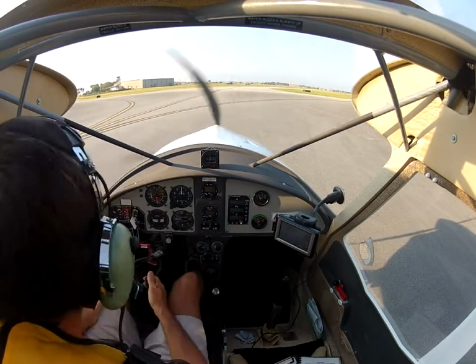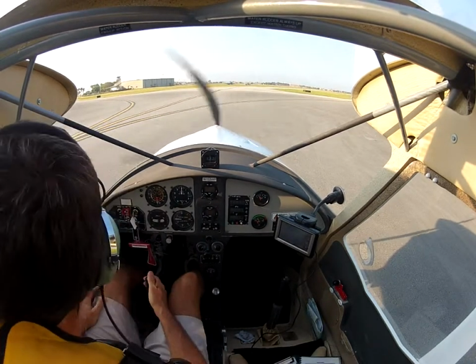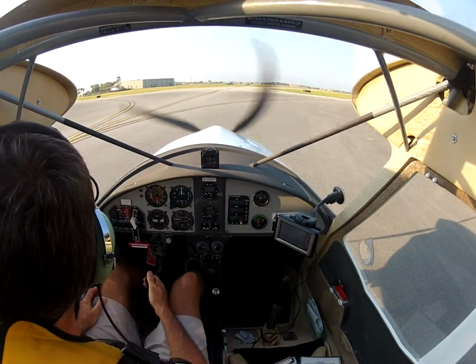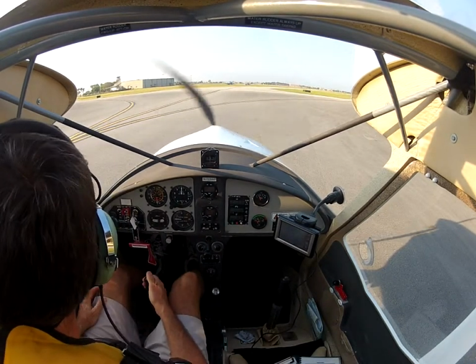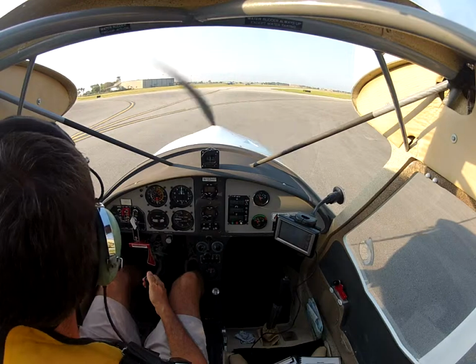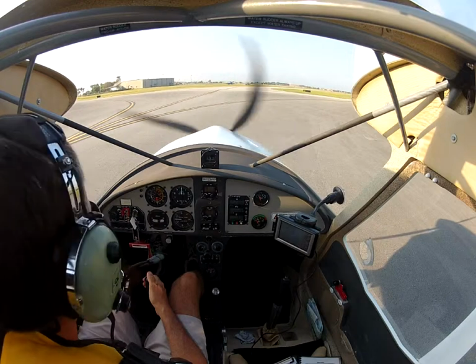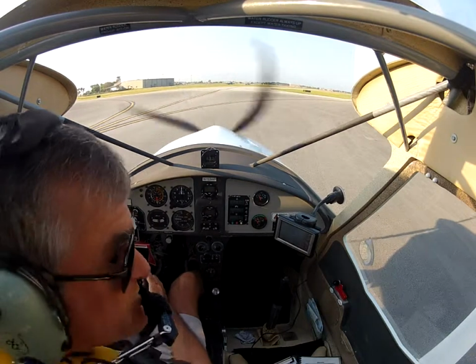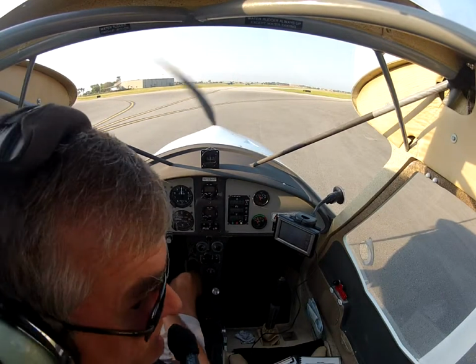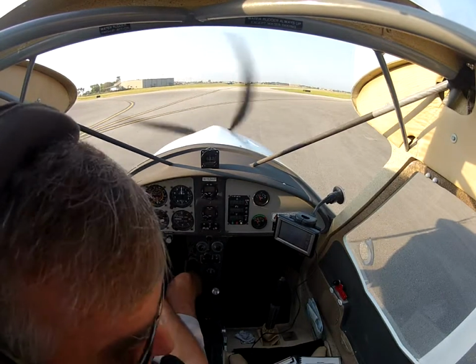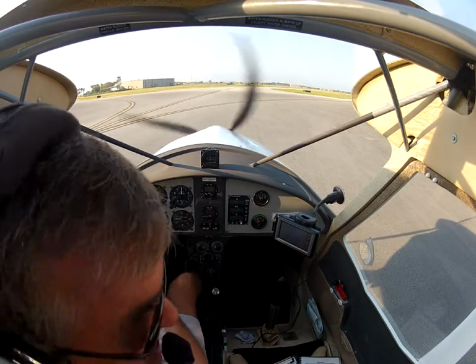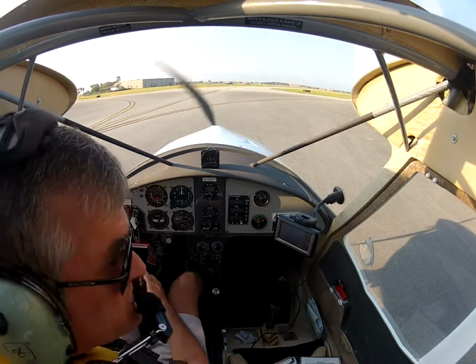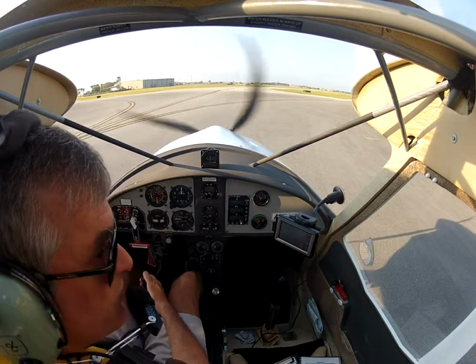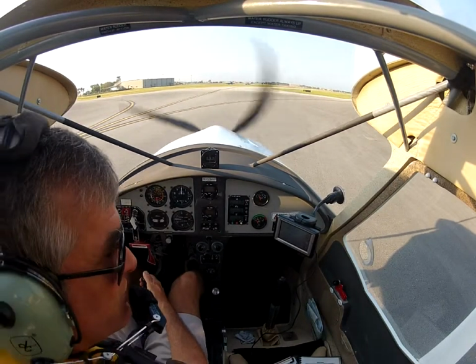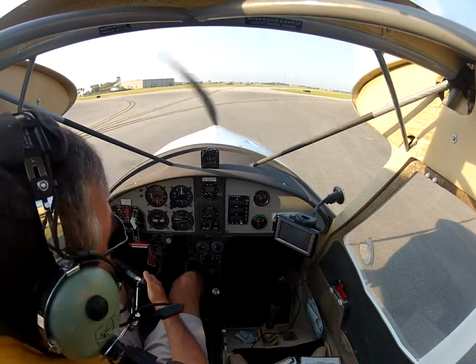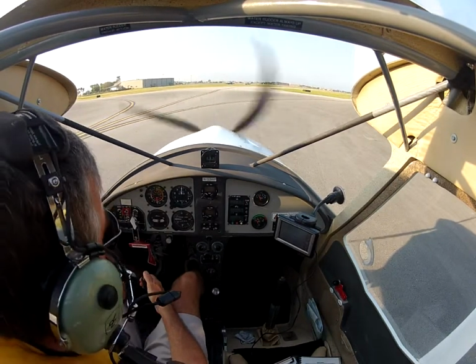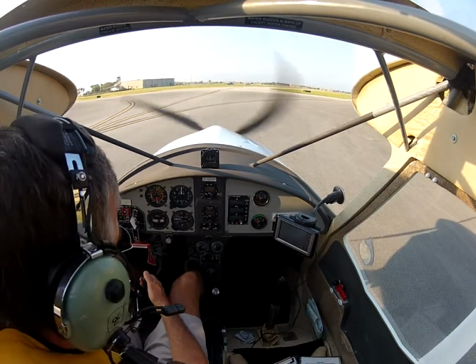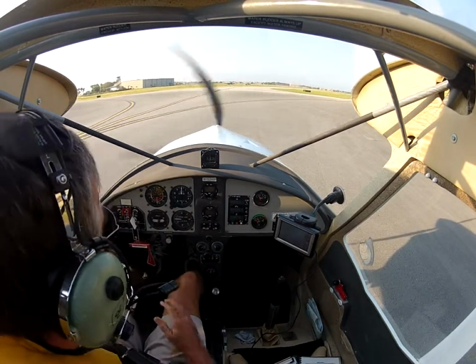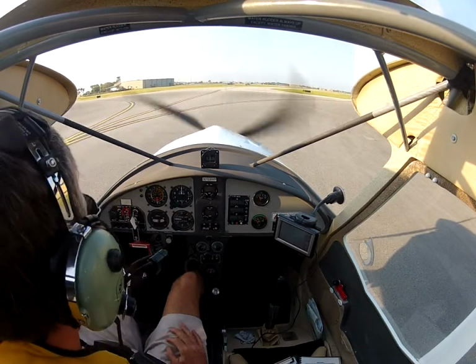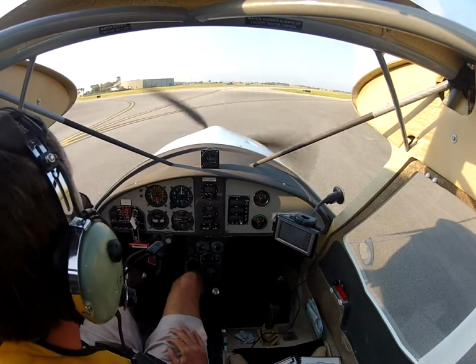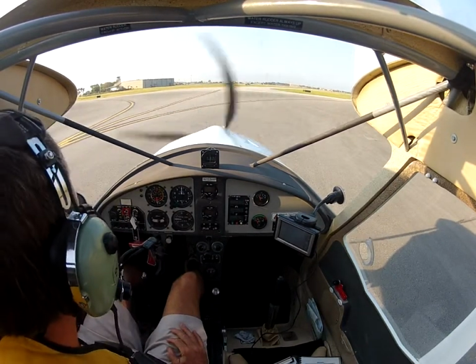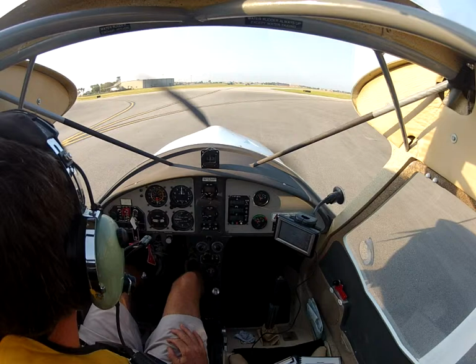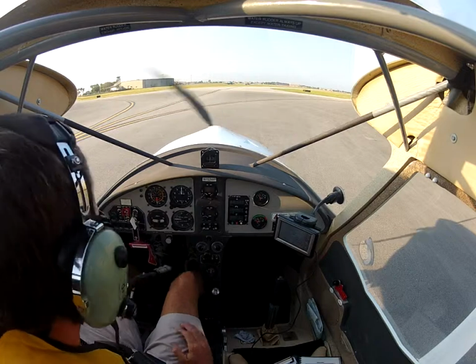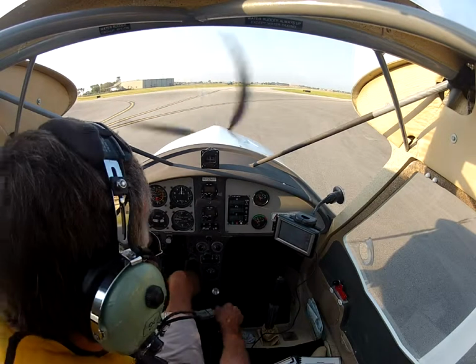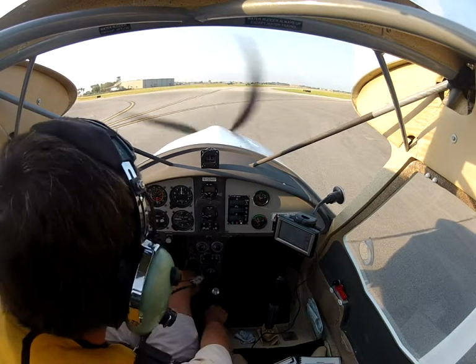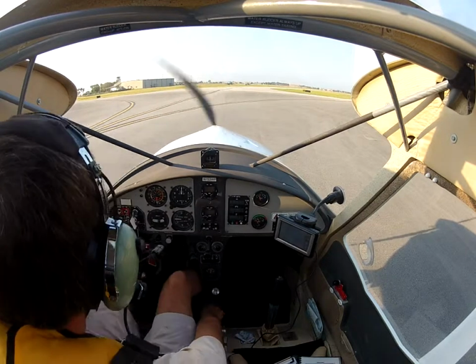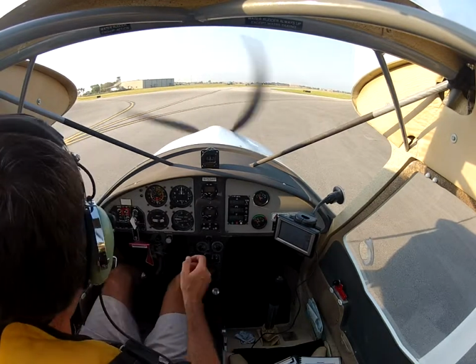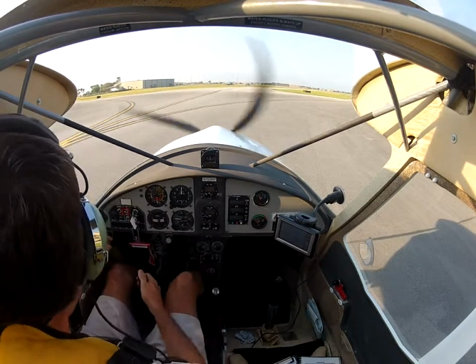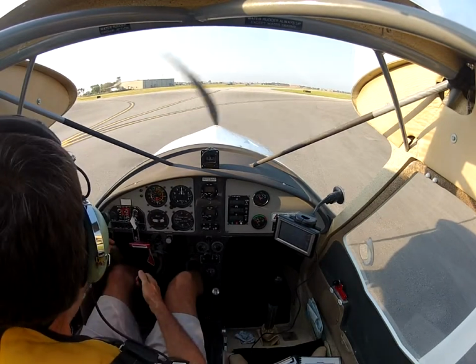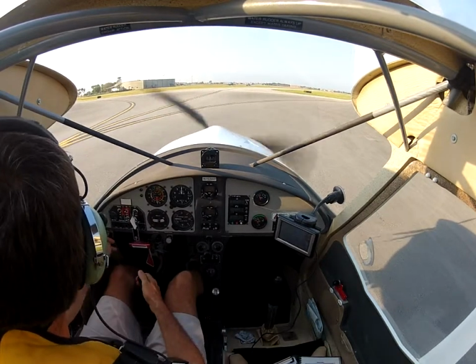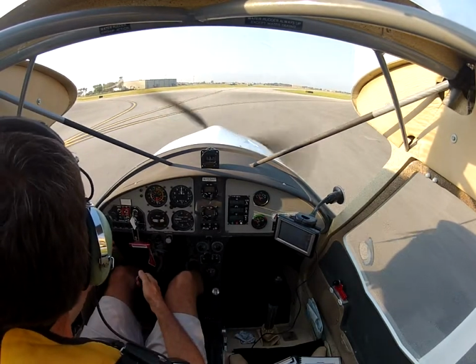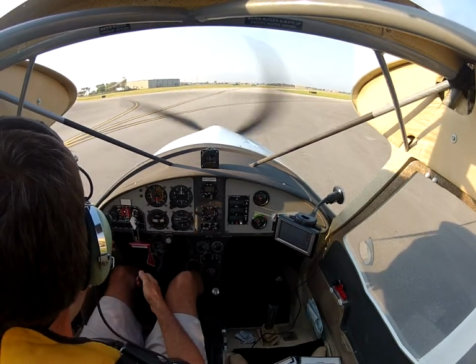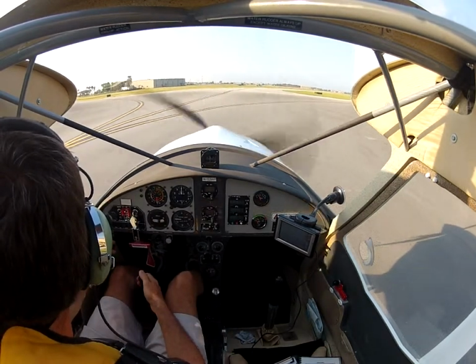Light sport one five three whiskey pop at alpha one, going to spot two. Three whiskey pop at time aiming ground, taxi via alpha — taxi via alpha.